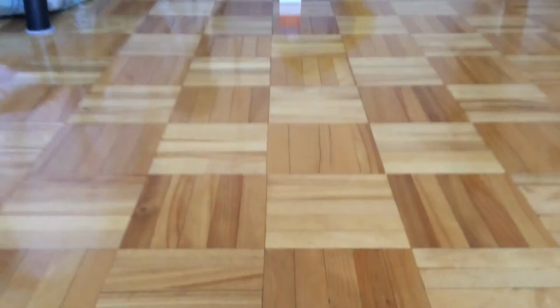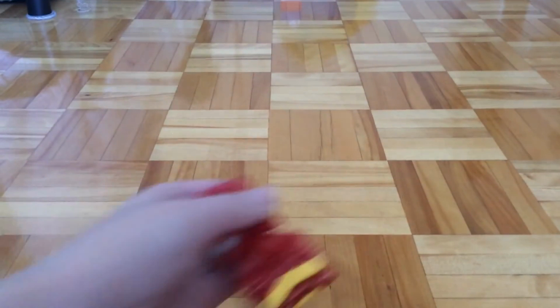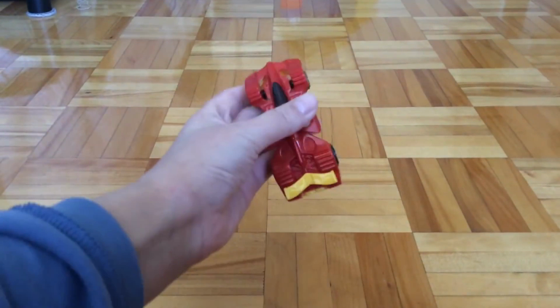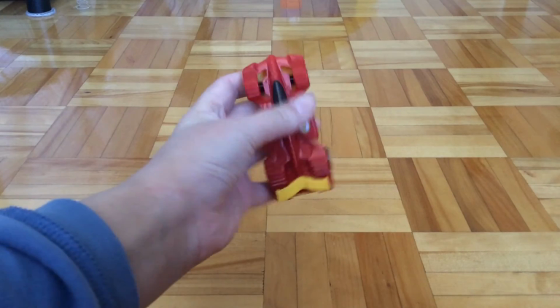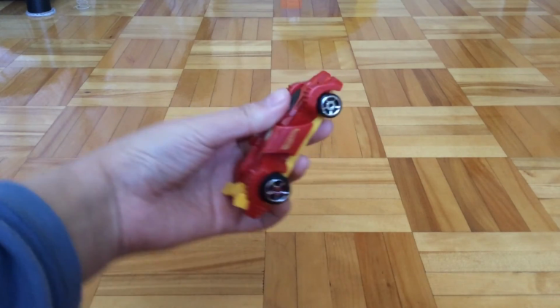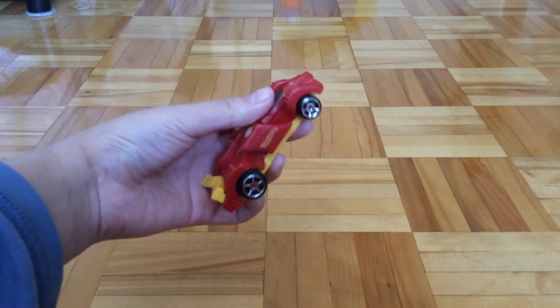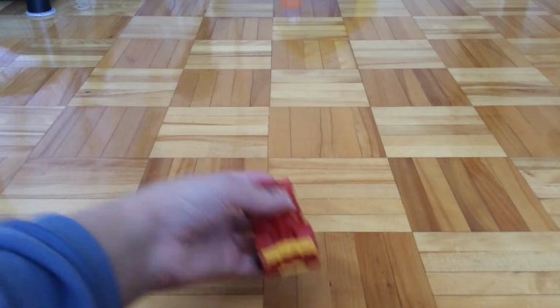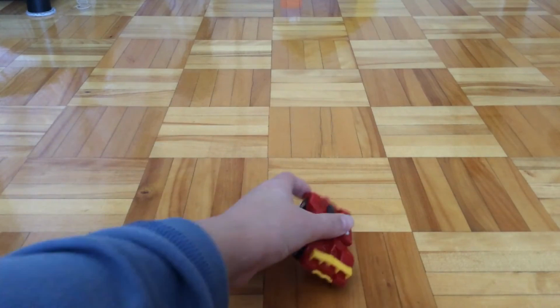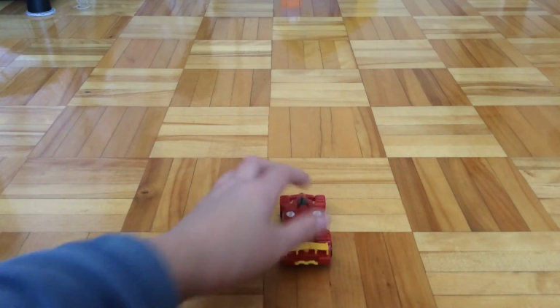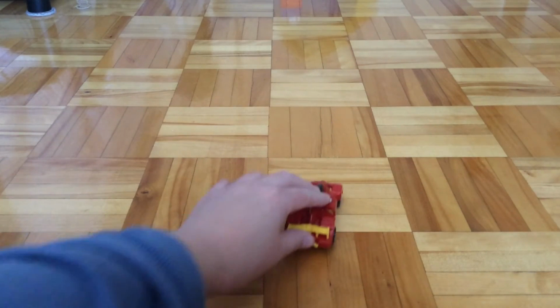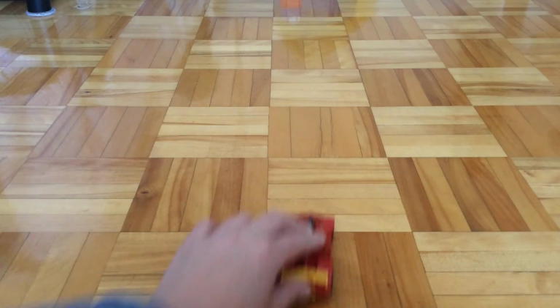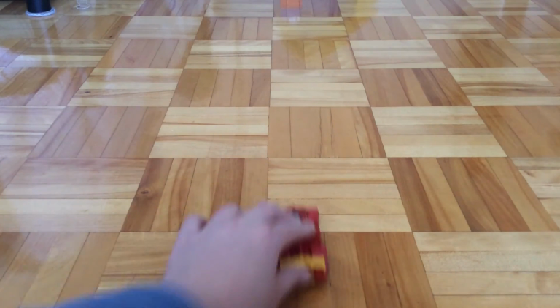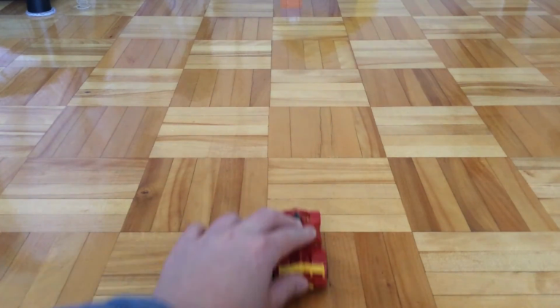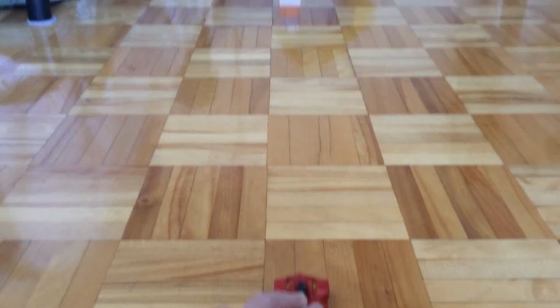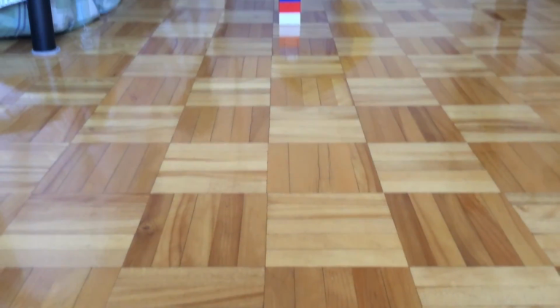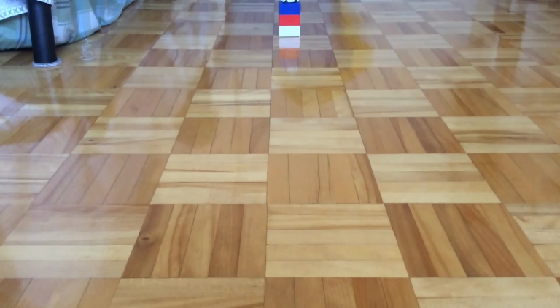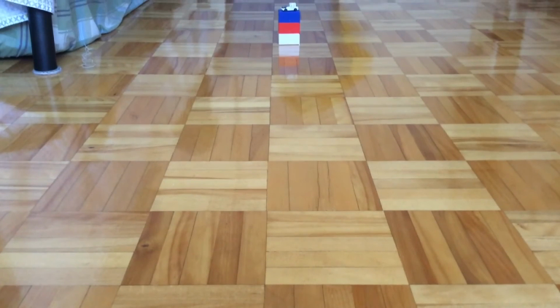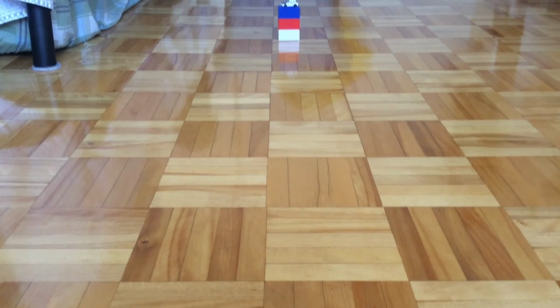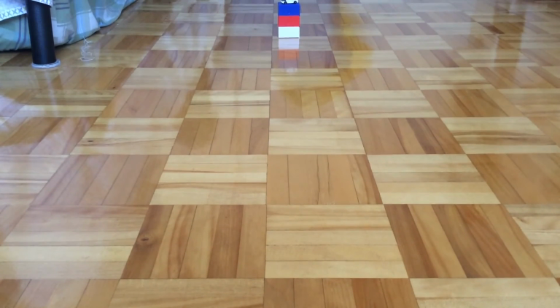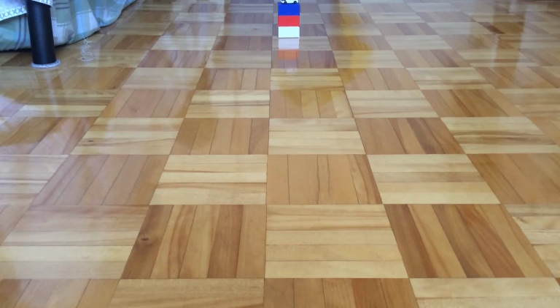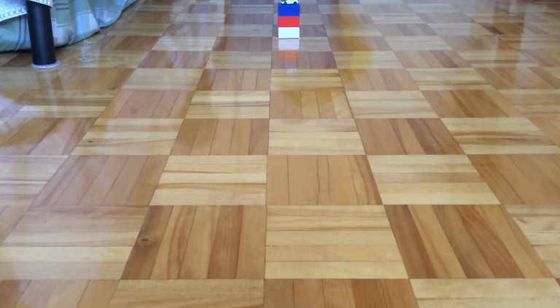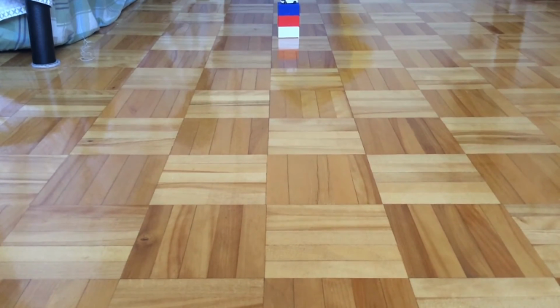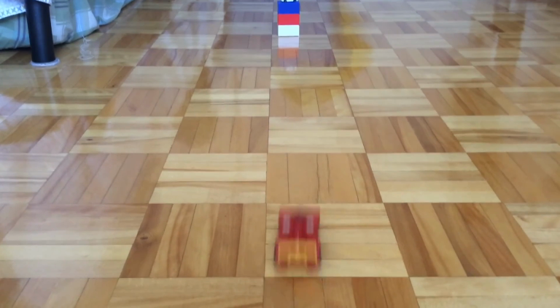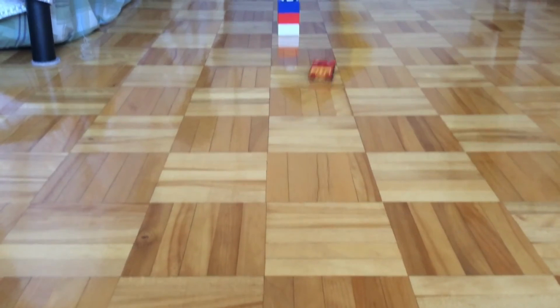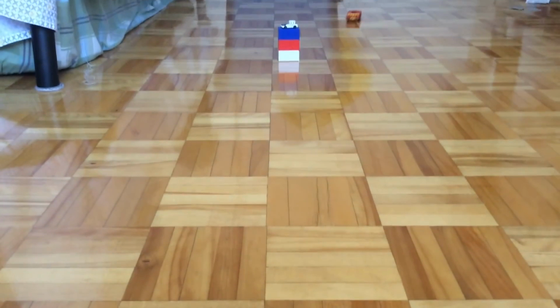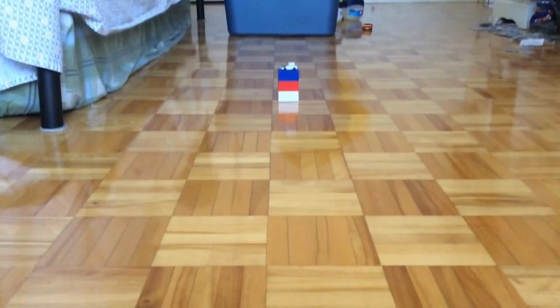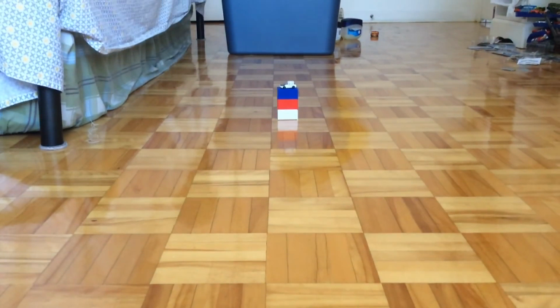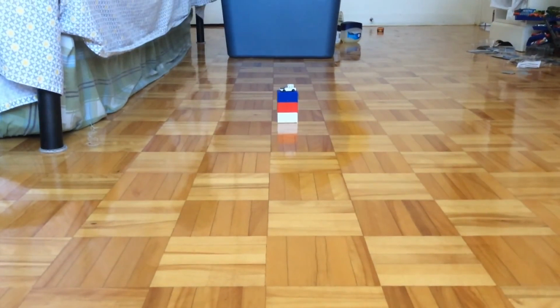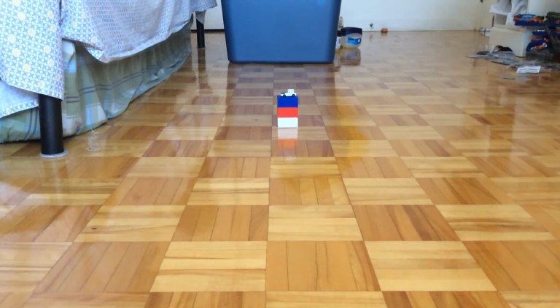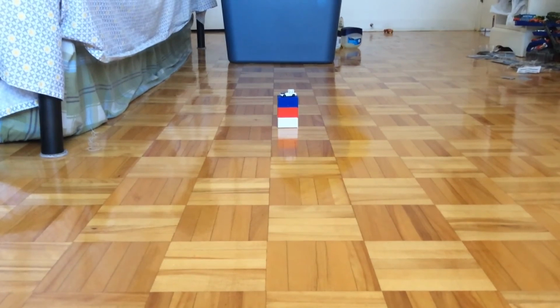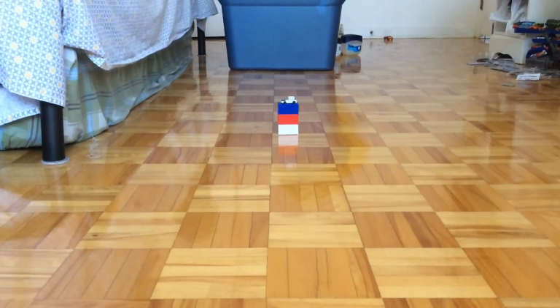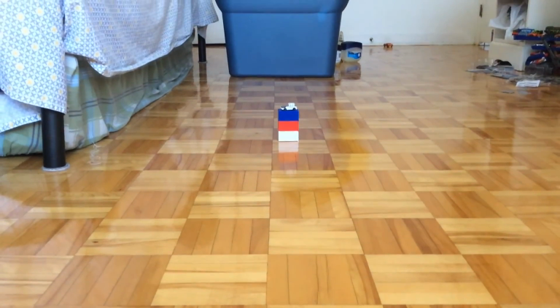Let's see if our epic fast car can take it down. 3, 2, 1, GO! Nevermind.